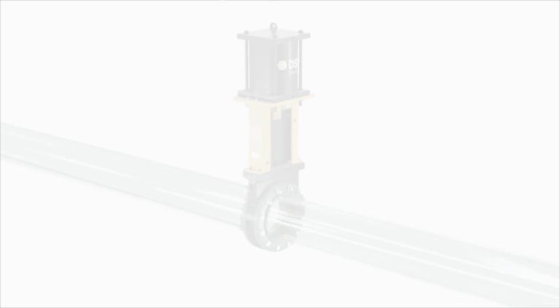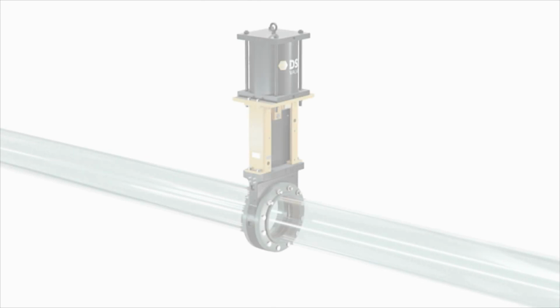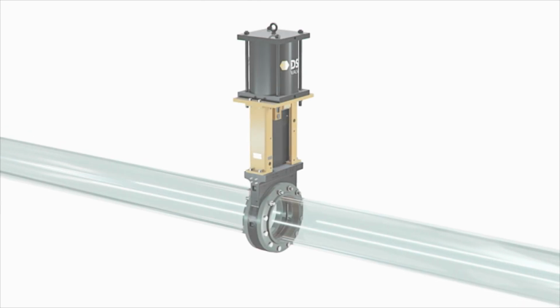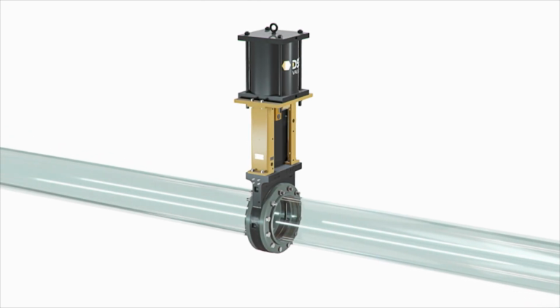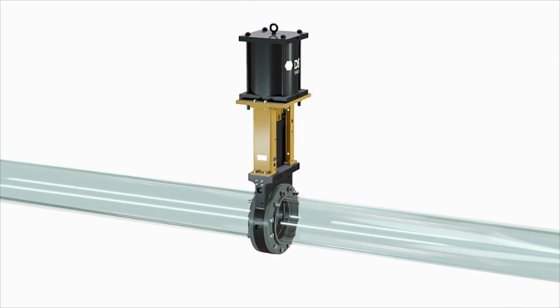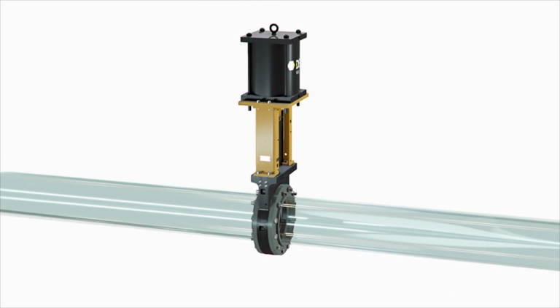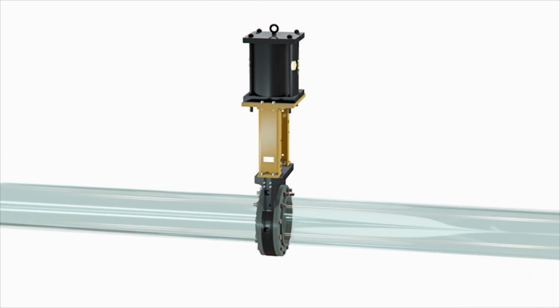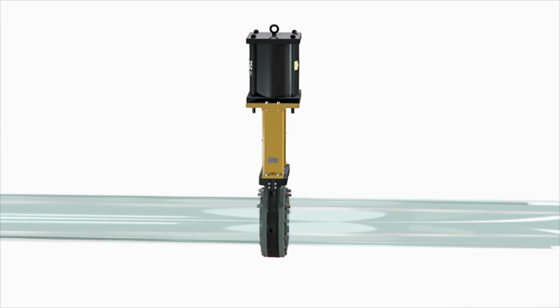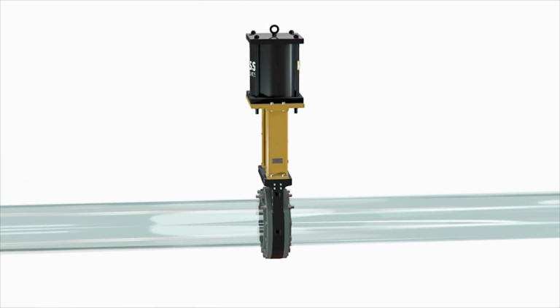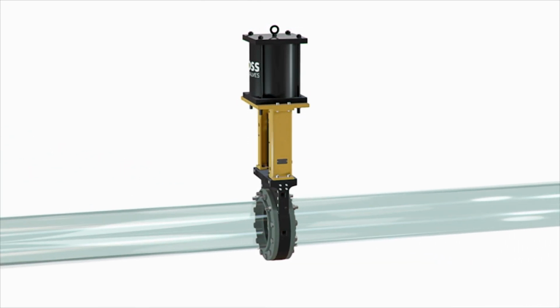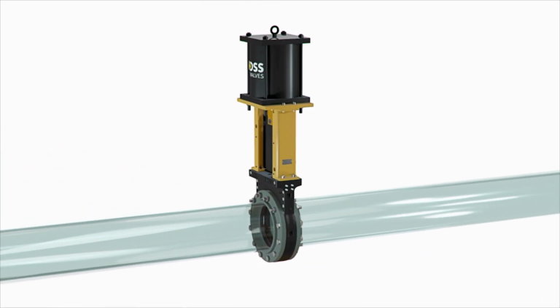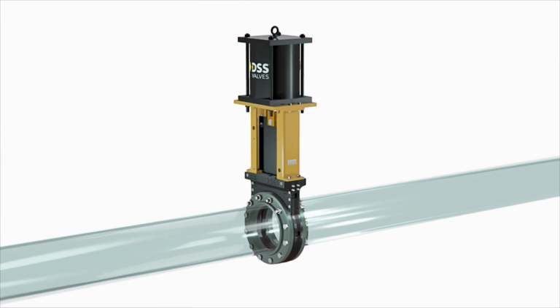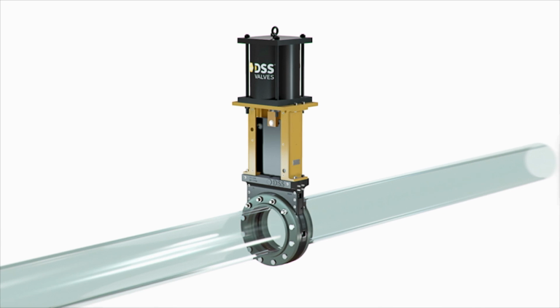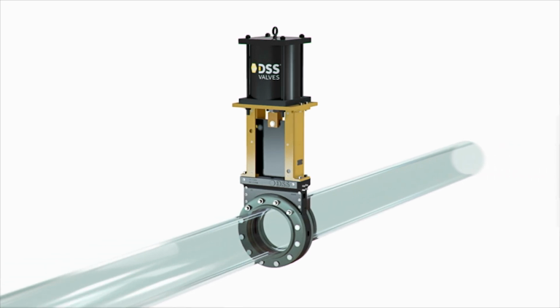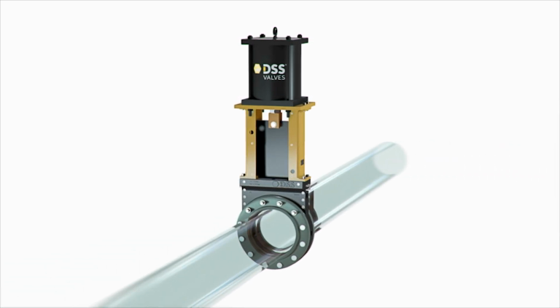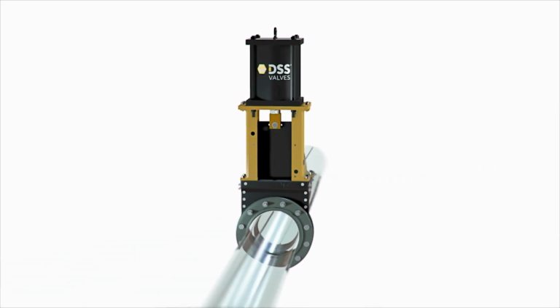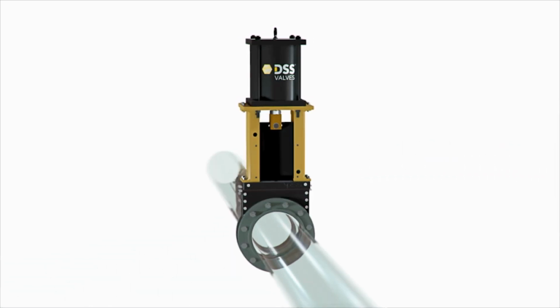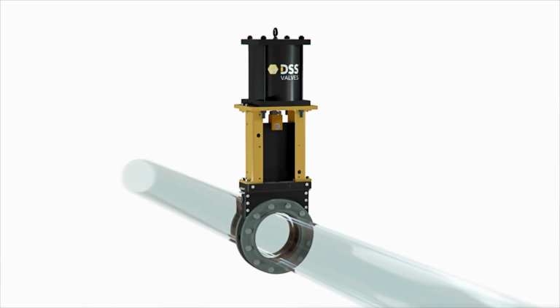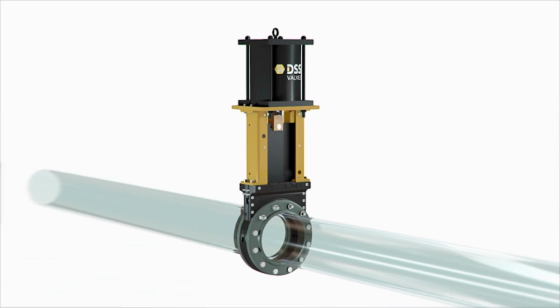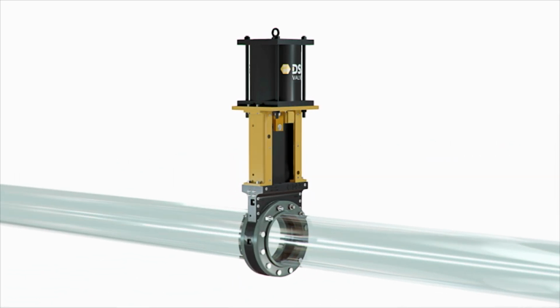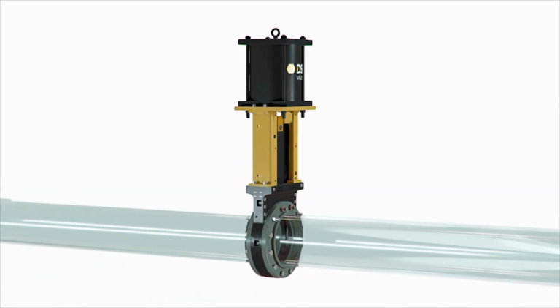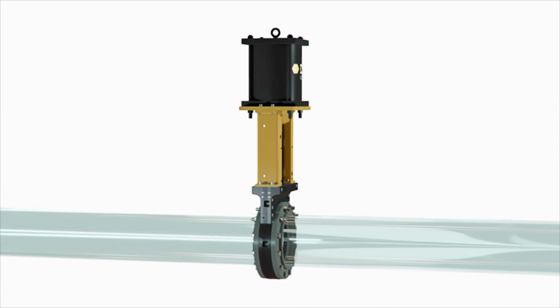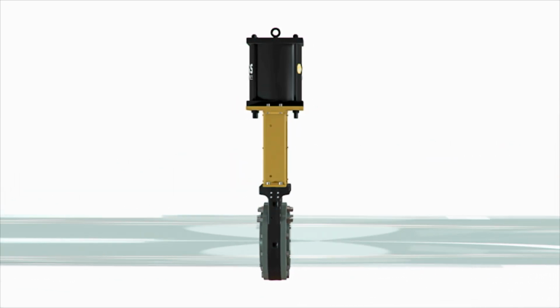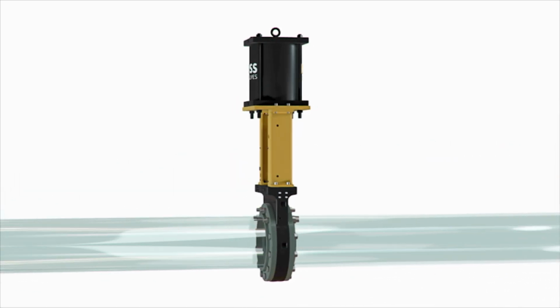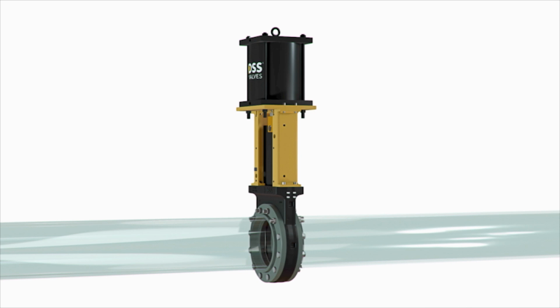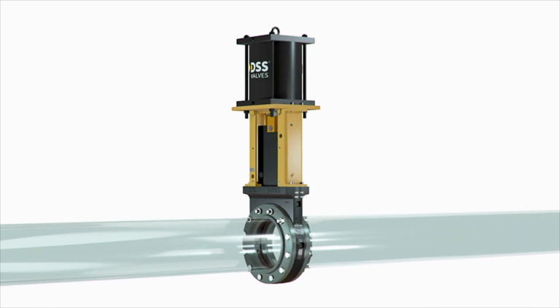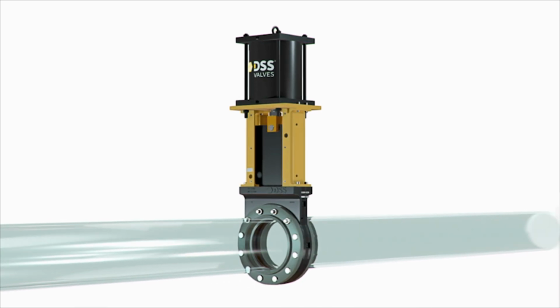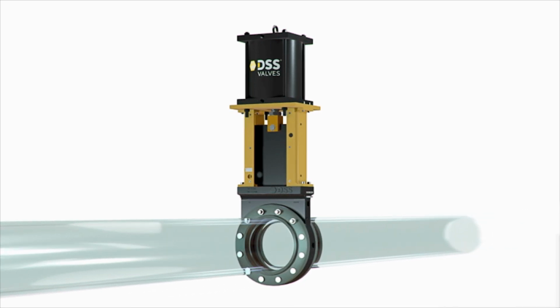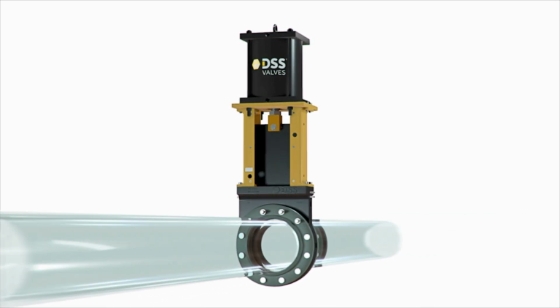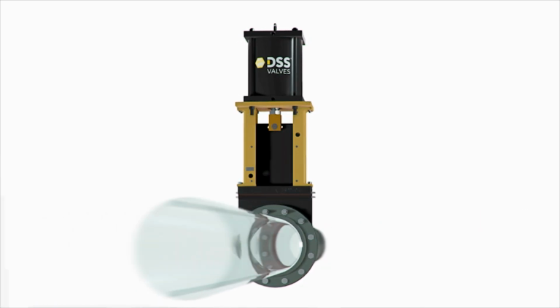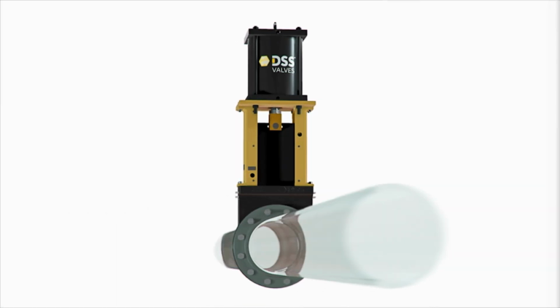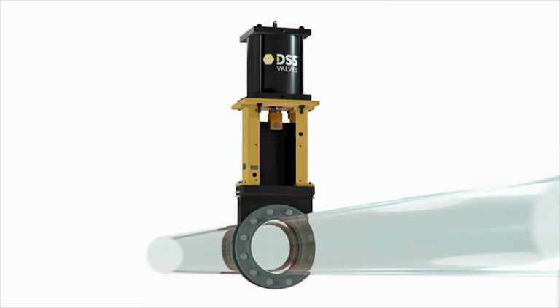All DSS valves utilize a guided shear gate design. This enables them to shear through solids, scale, fiber, and other media found in the pipeline, while maintaining bi-directional, zero leakage isolation.